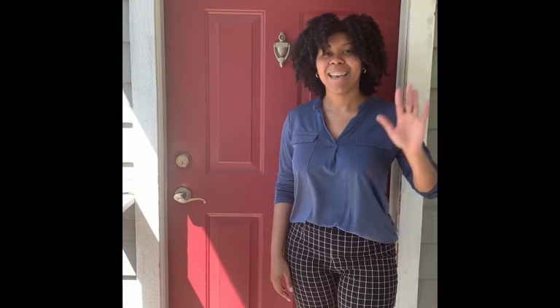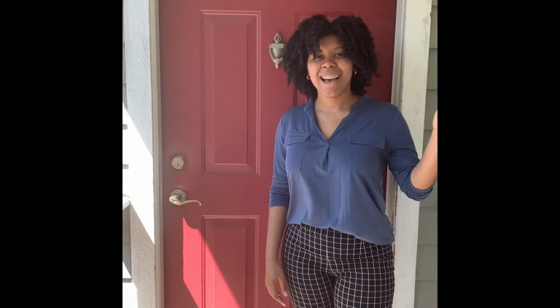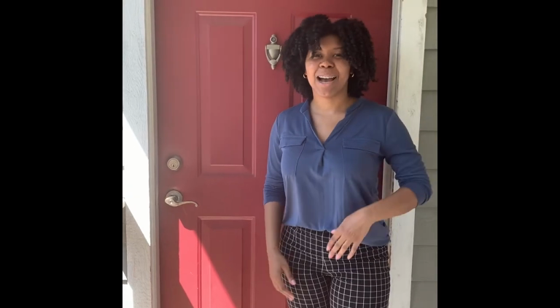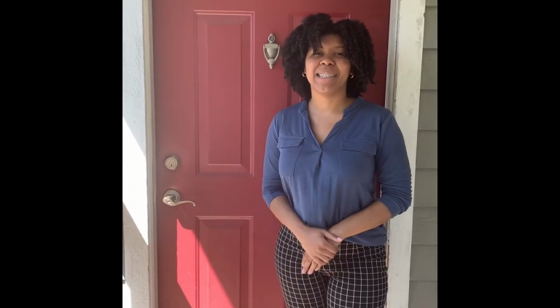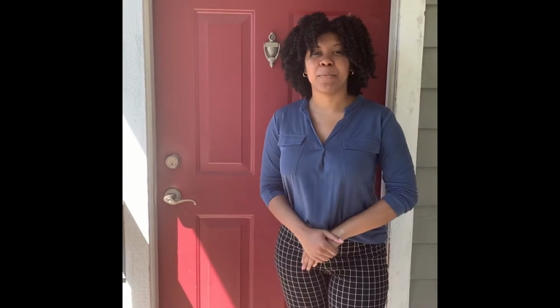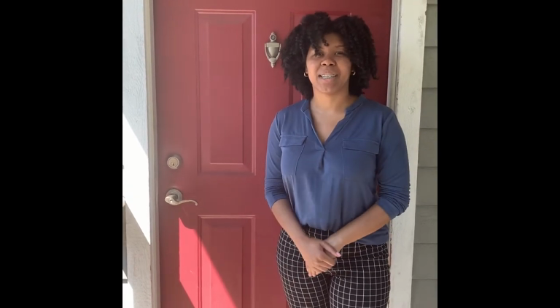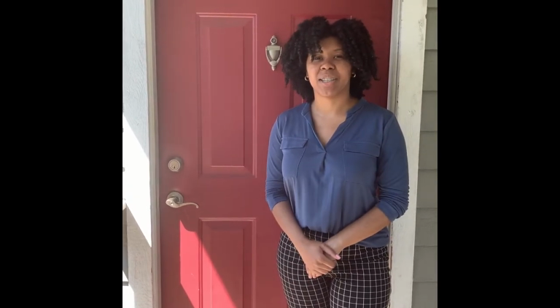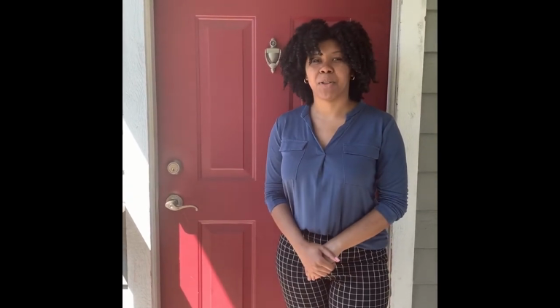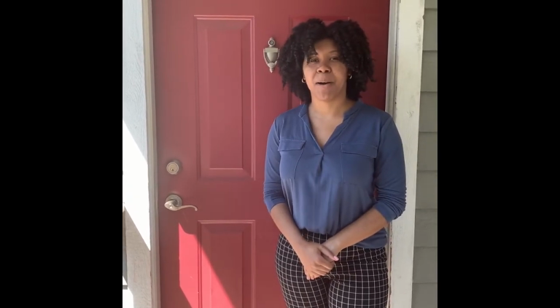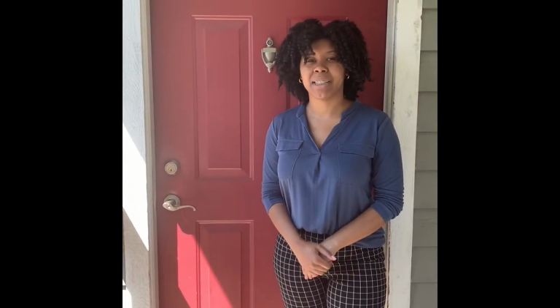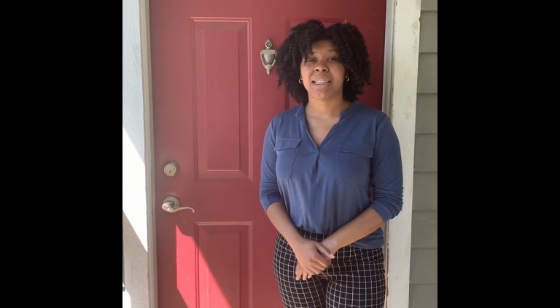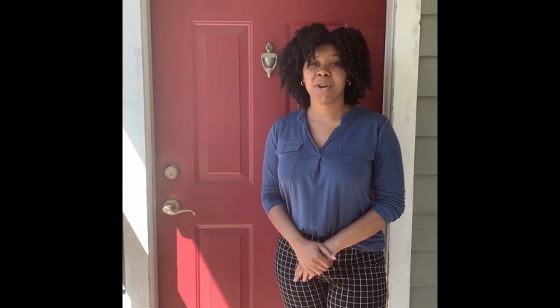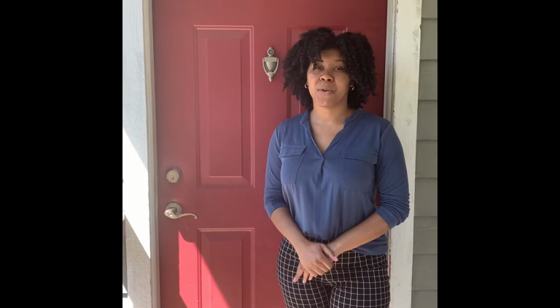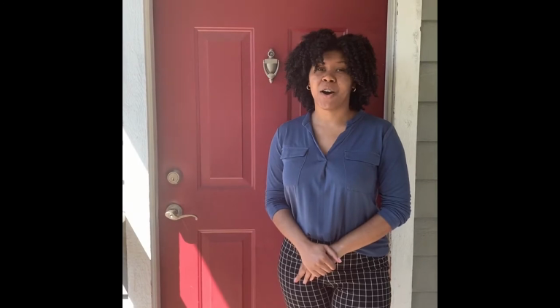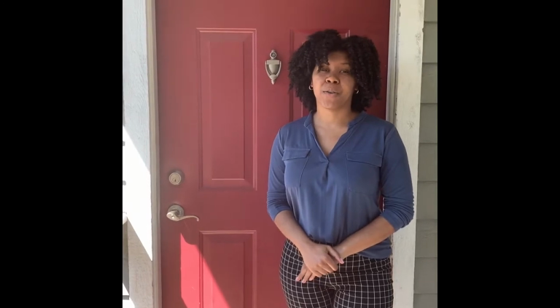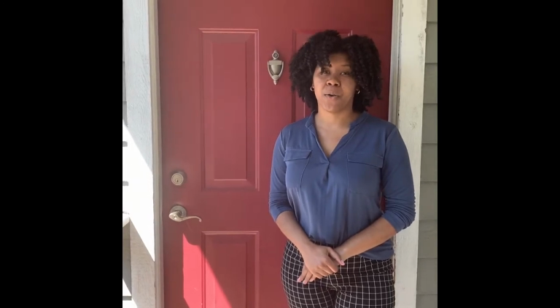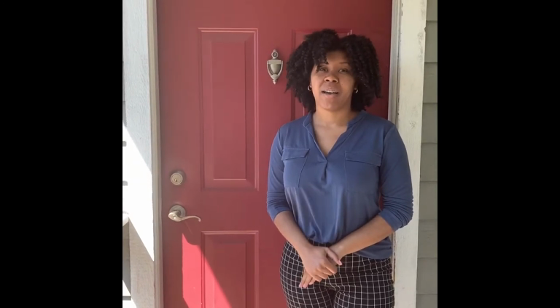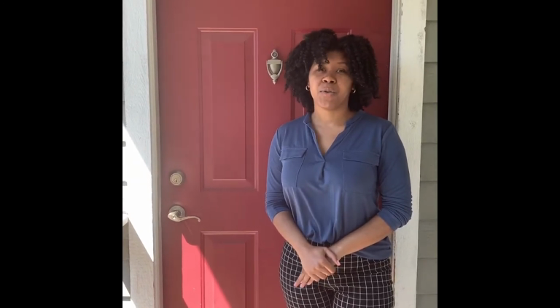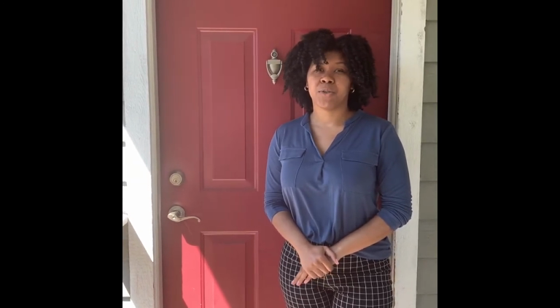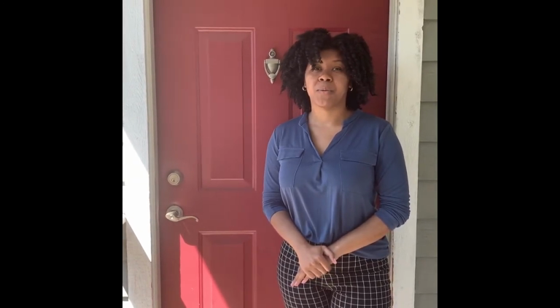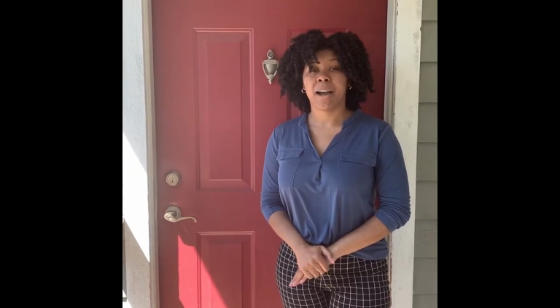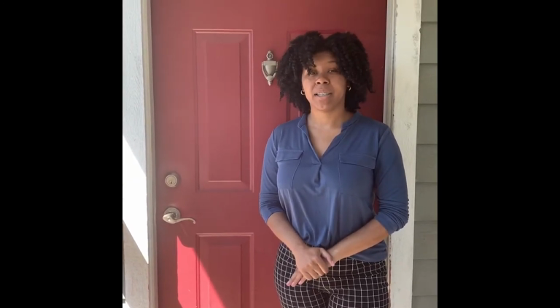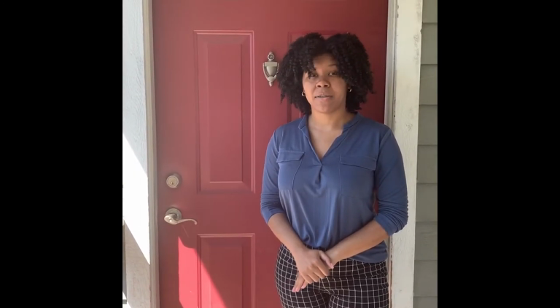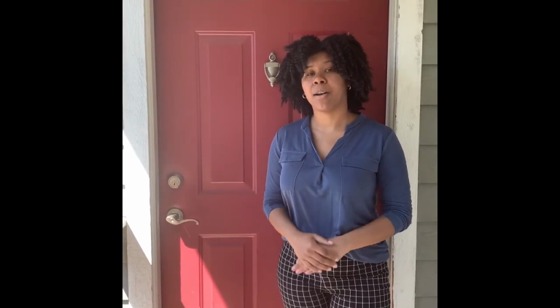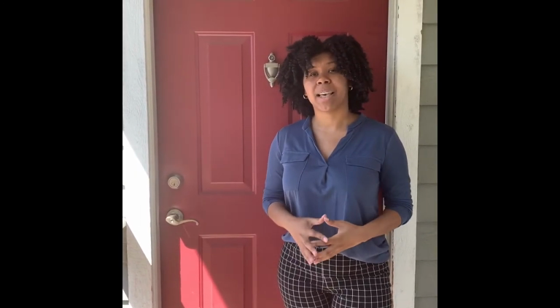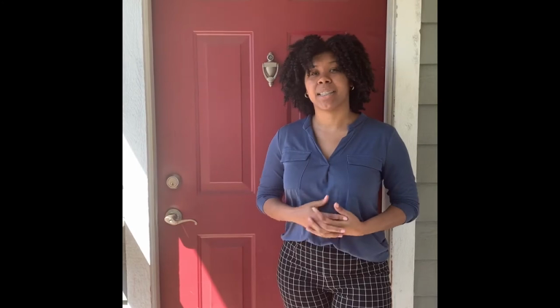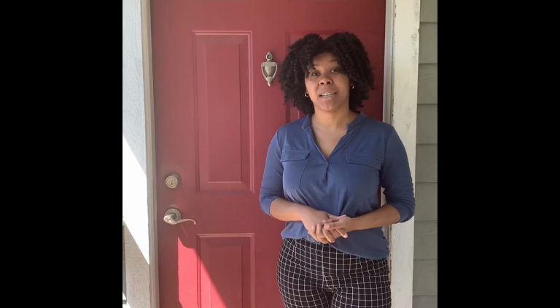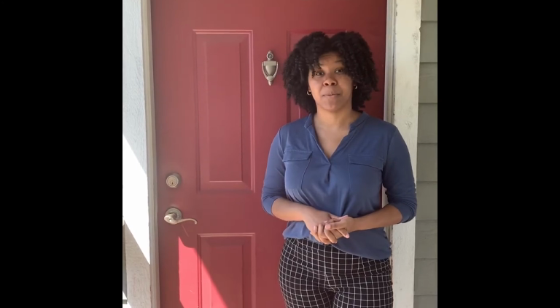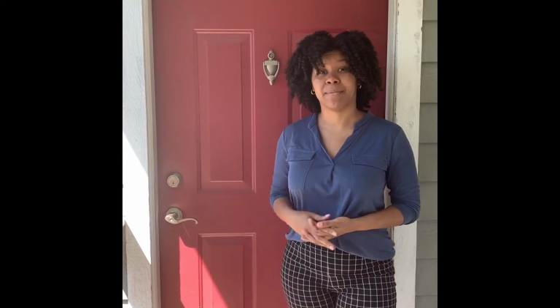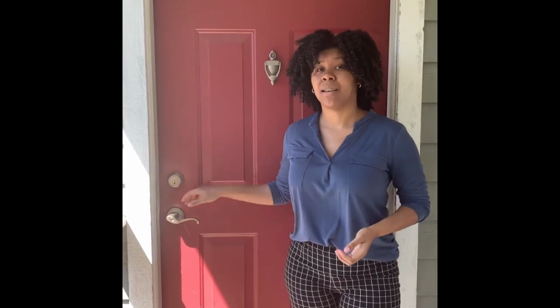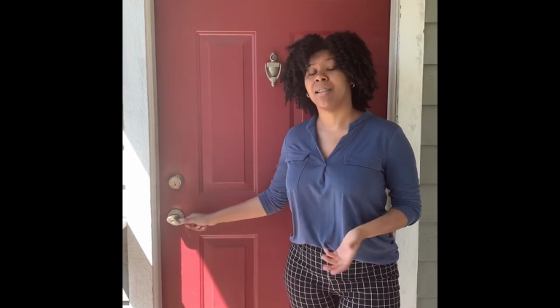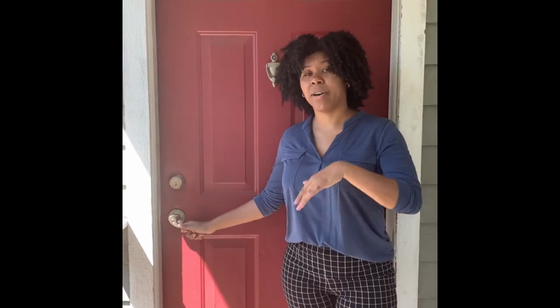Hi, I'm Lindsay. I'm a leasing consultant at Bowie Book Apartments. Today we're going to tour our third floor, two-bedroom with a fireplace and loft. On our website, this is the Patuxent floor plan. So let's go on in.